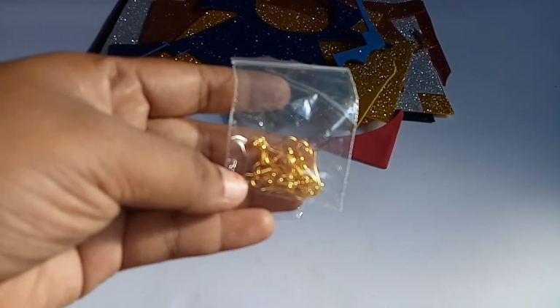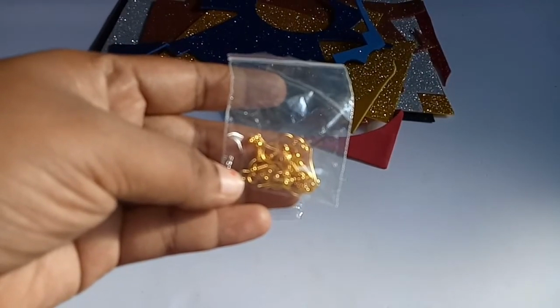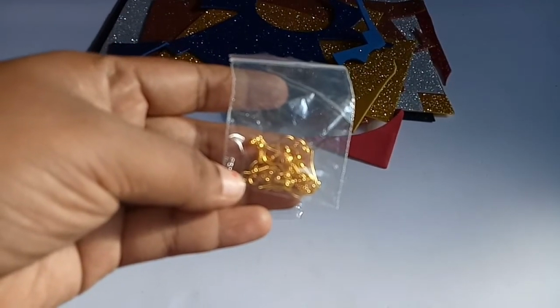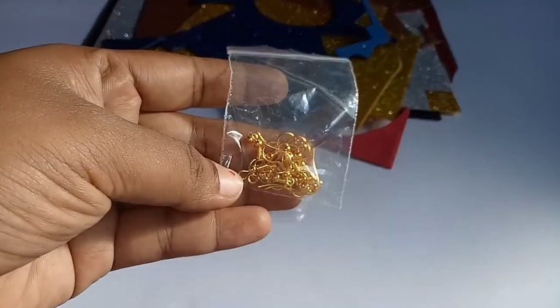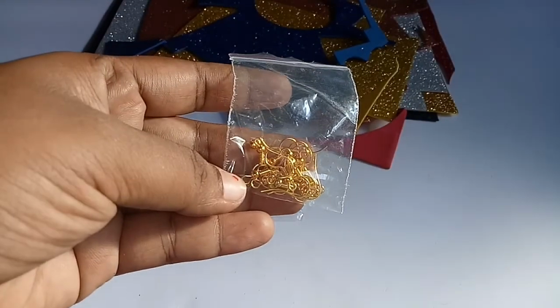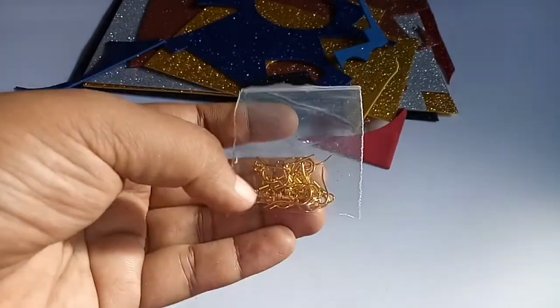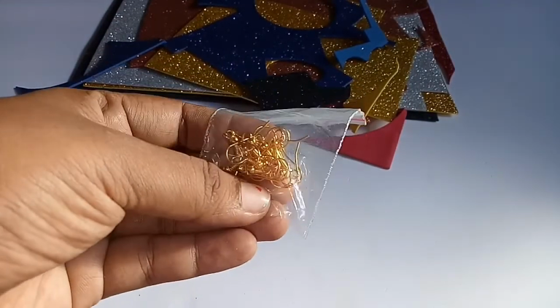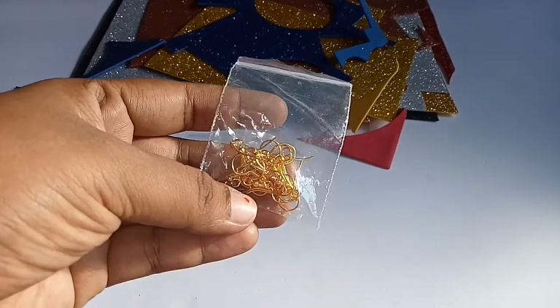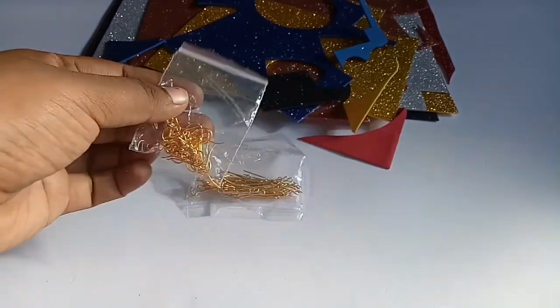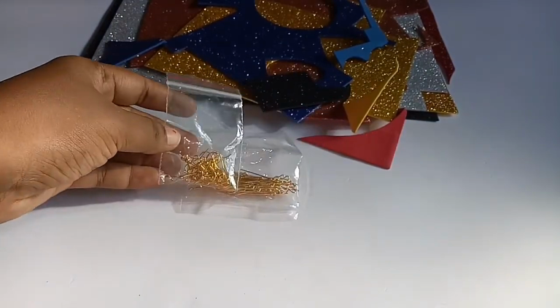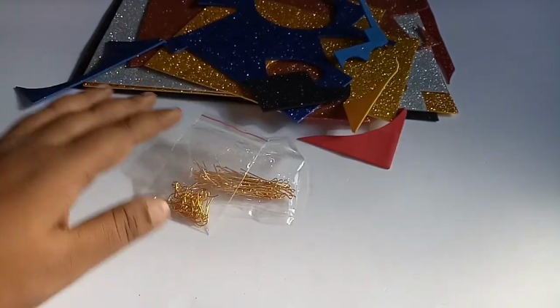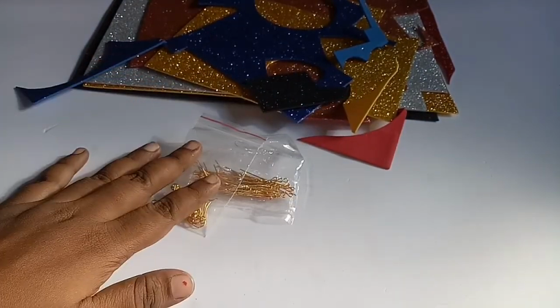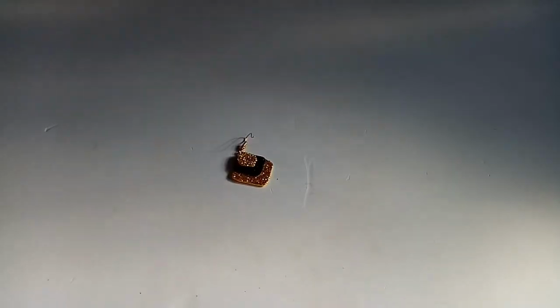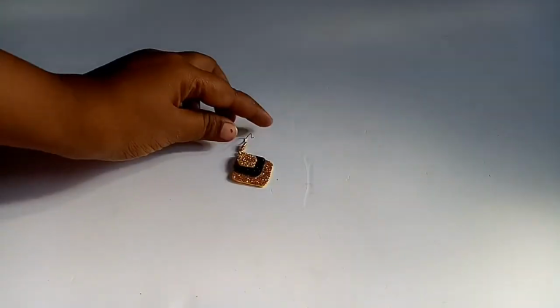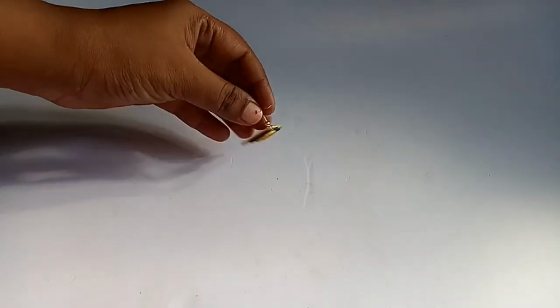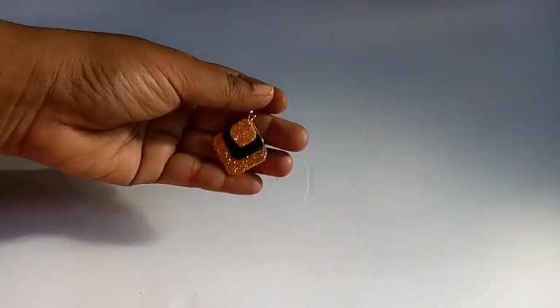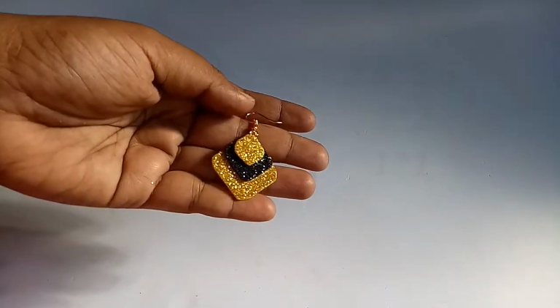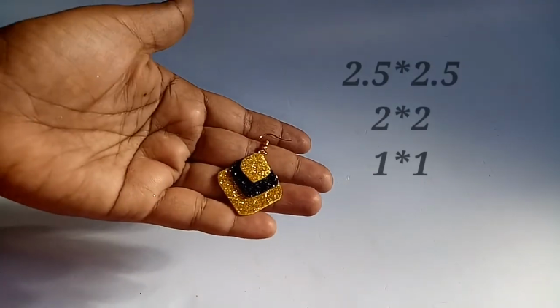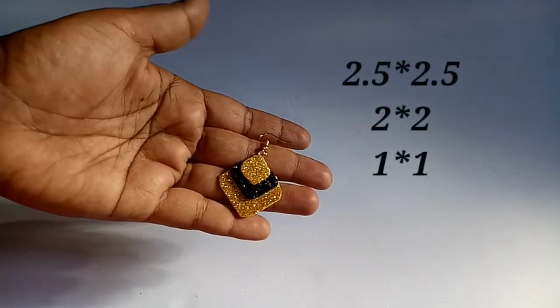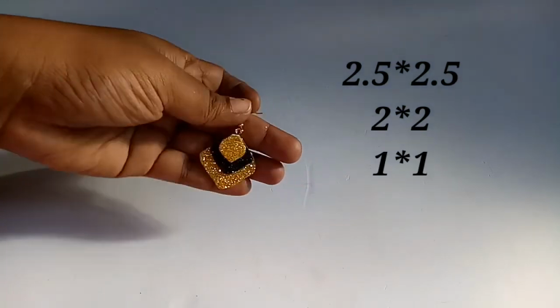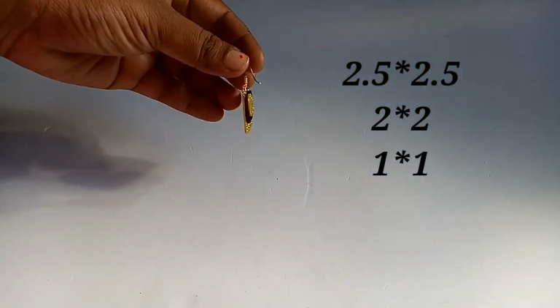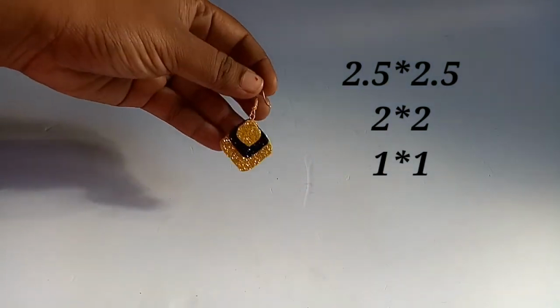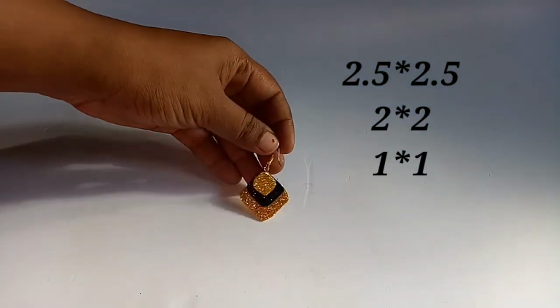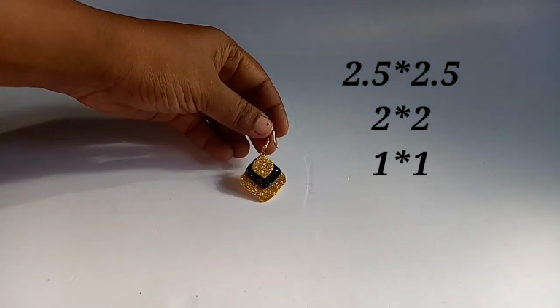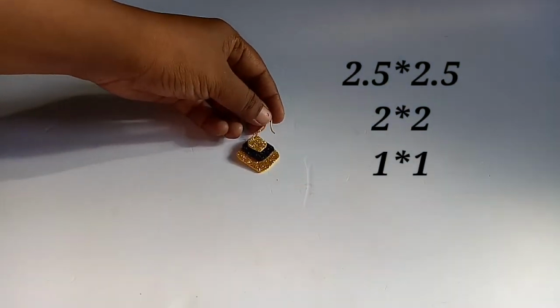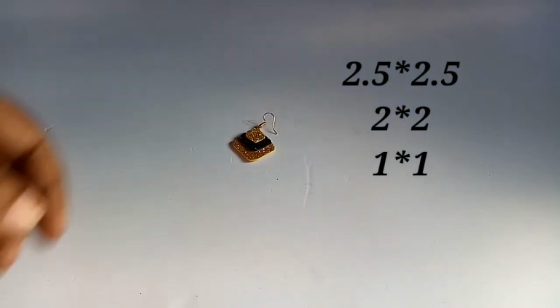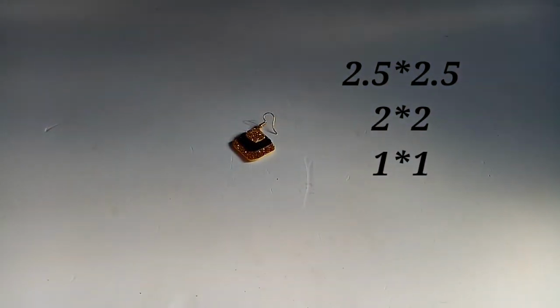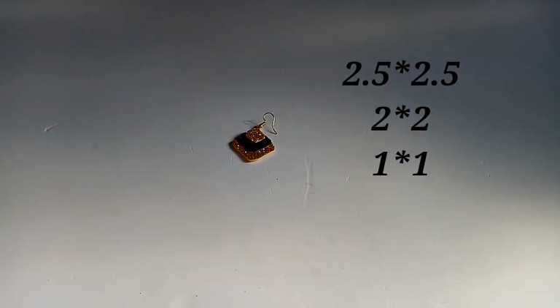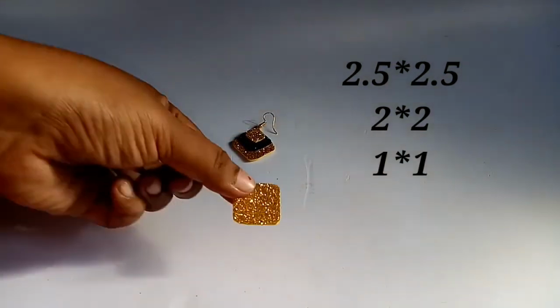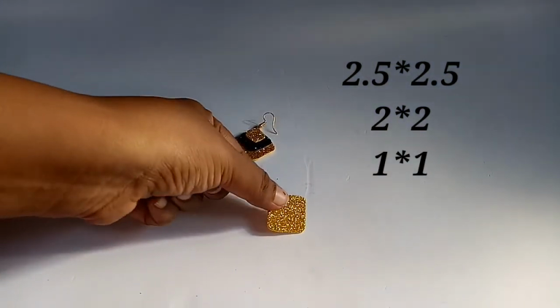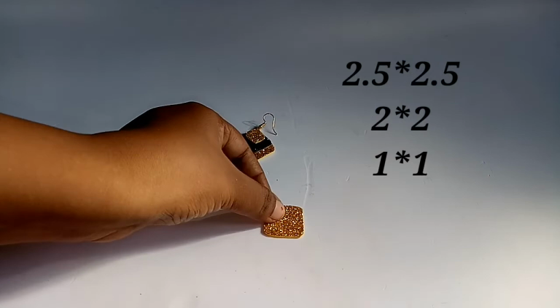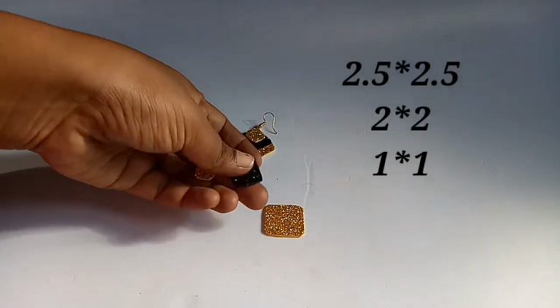This is a hanging earring. I am using it. This is easy for us to store the 2-3 package. Finally, we are using the 2-3 pieces. We have 3 pieces of foam sheet.